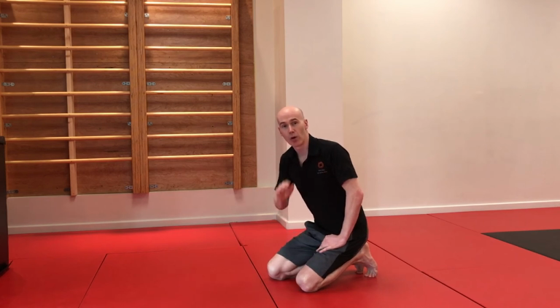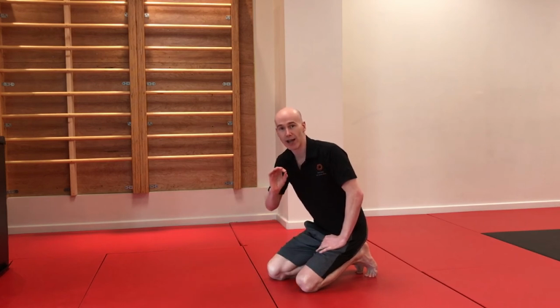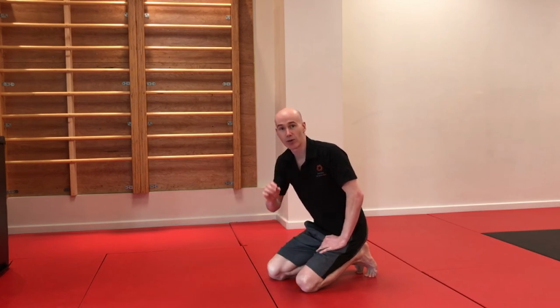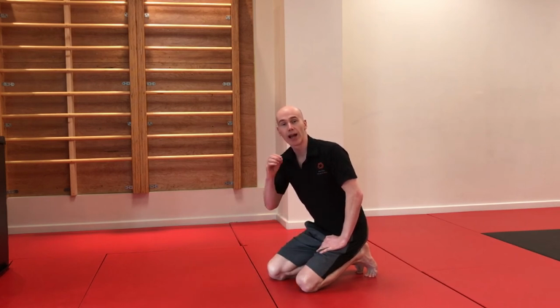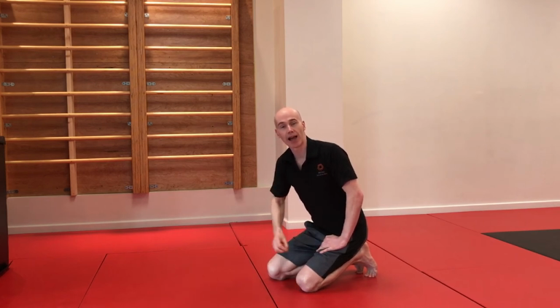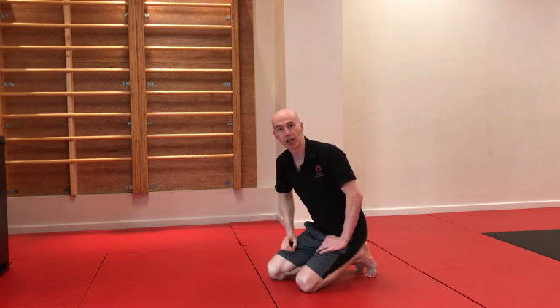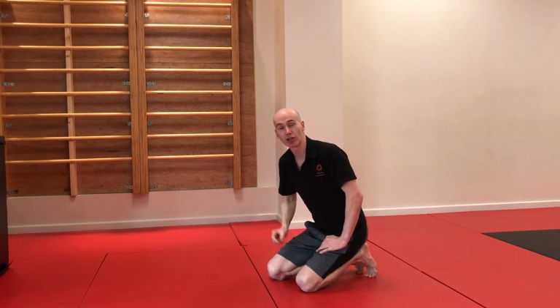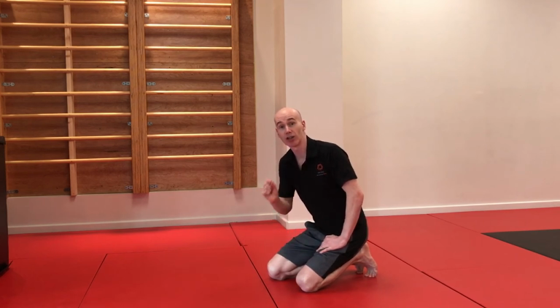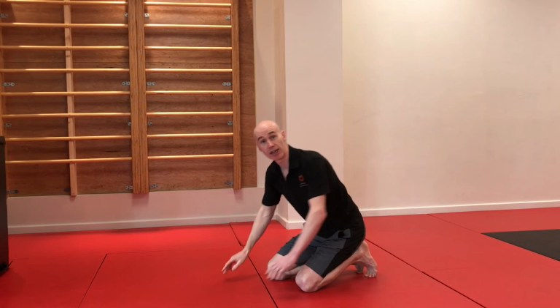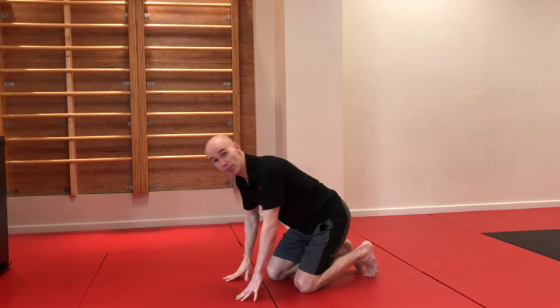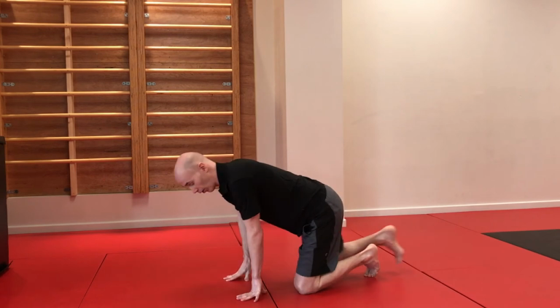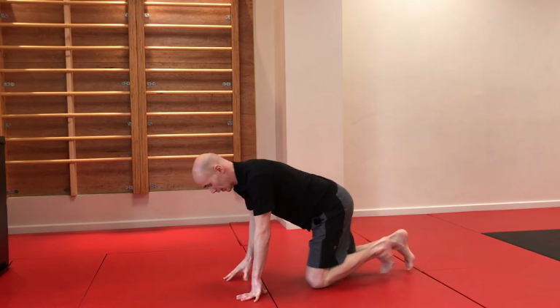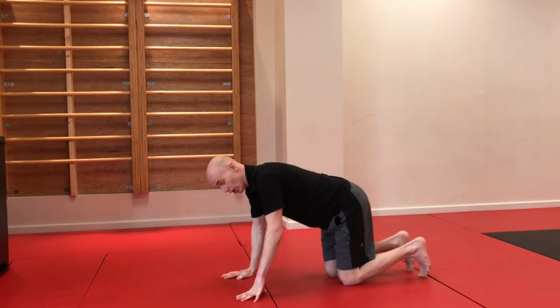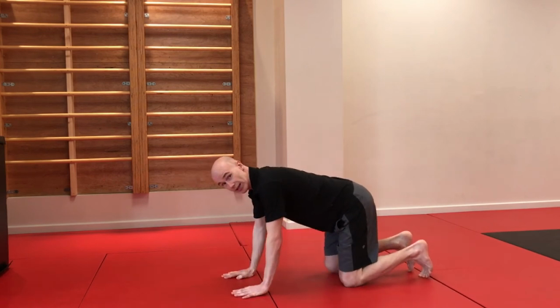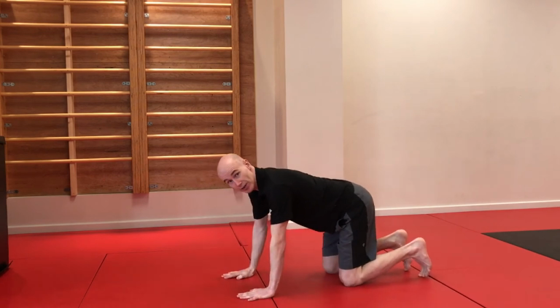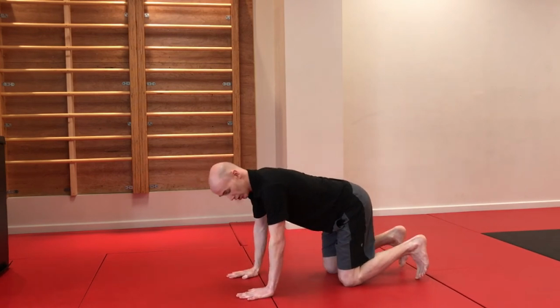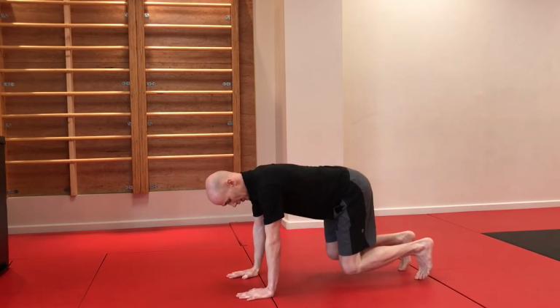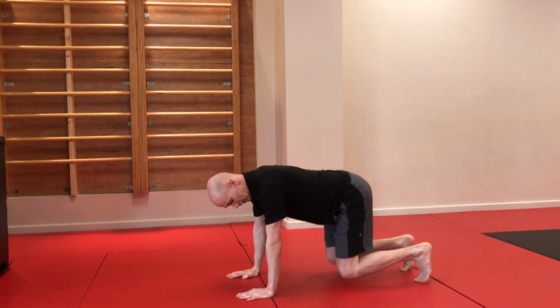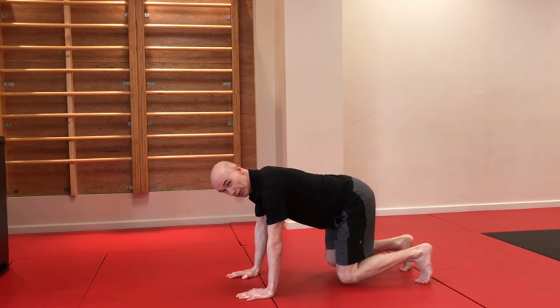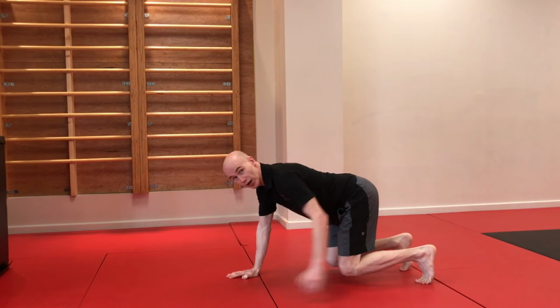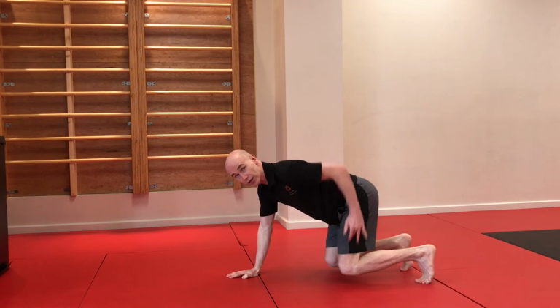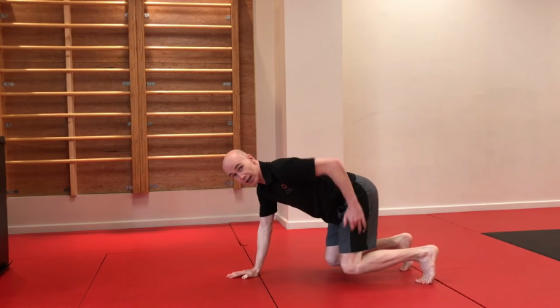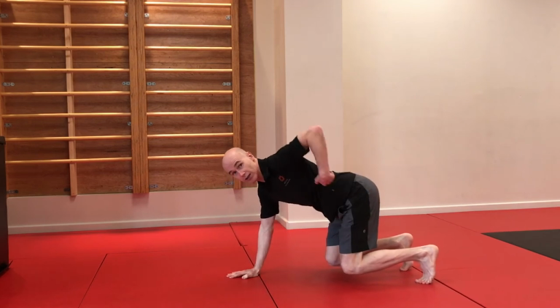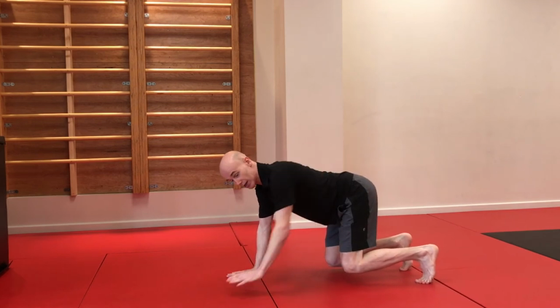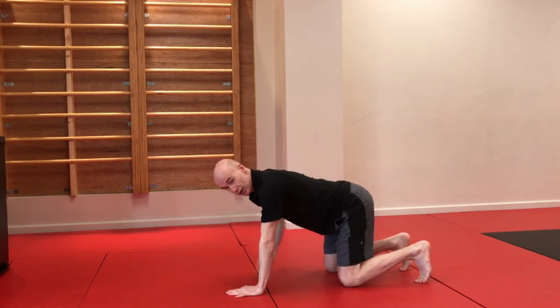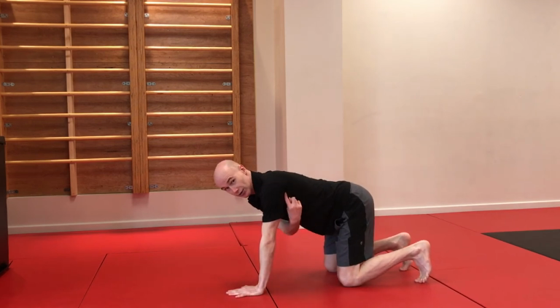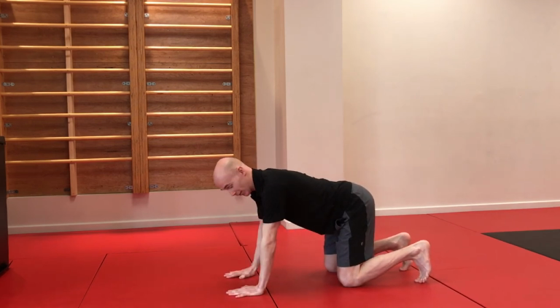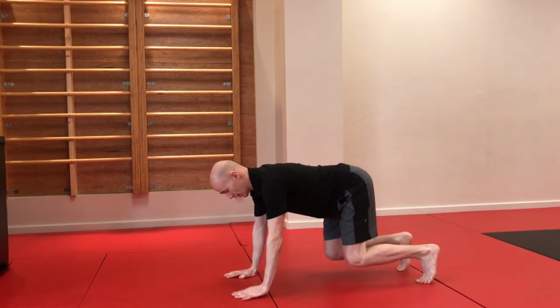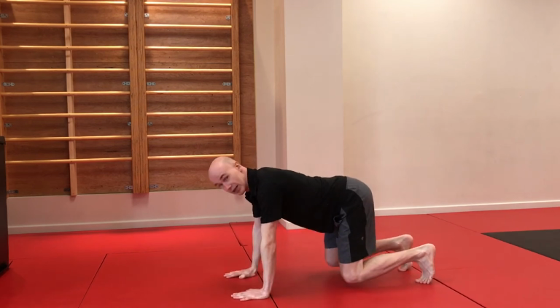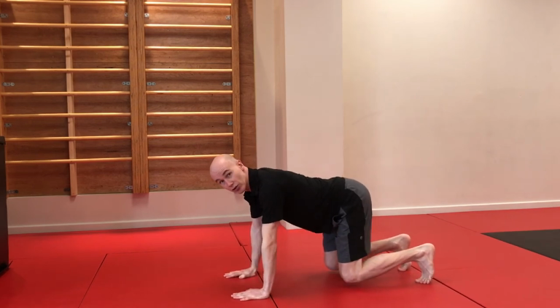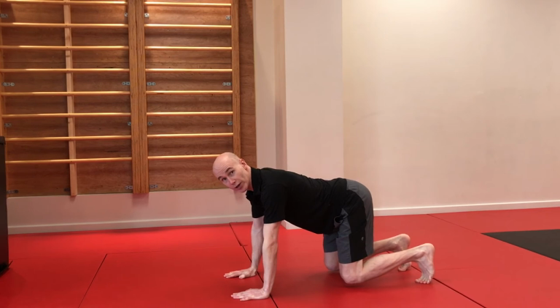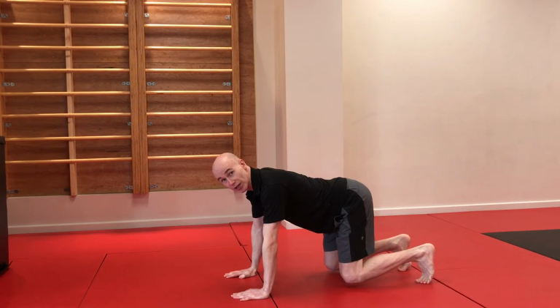Once you've got that down, we now need to add a bit of a challenge. Take your knees an inch up off the floor. Start in this position — knees an inch up off the floor, 90 degrees here, 90 degrees here, 90 degrees here. Get used to holding that position.